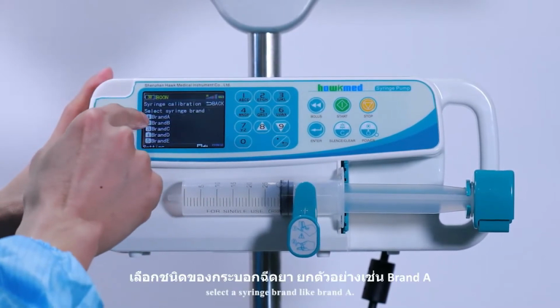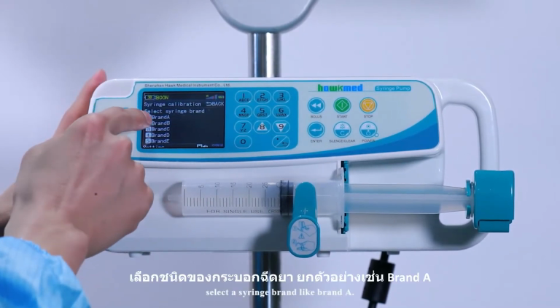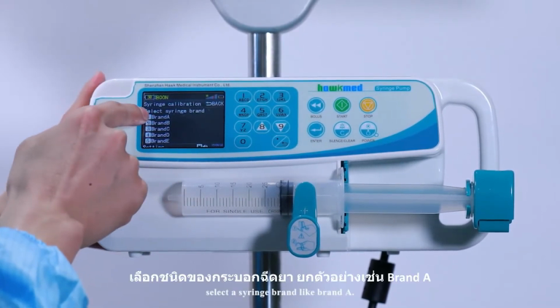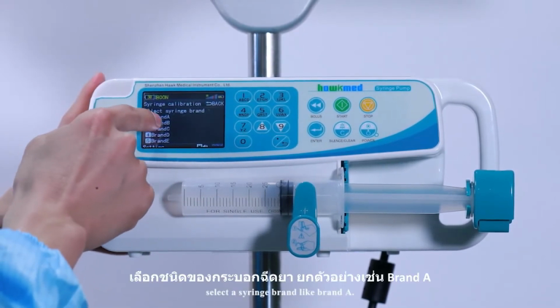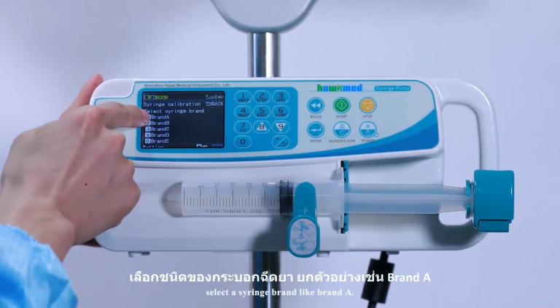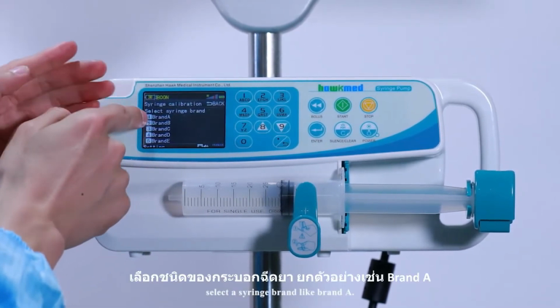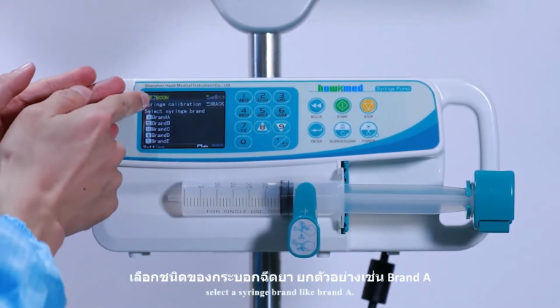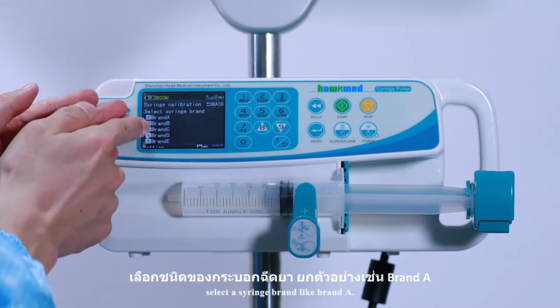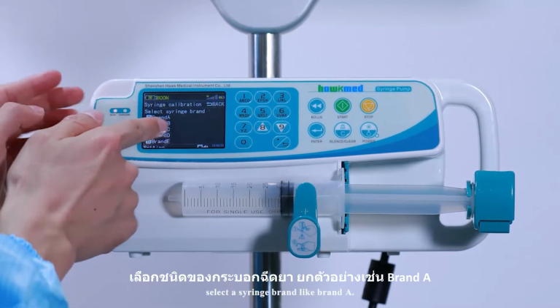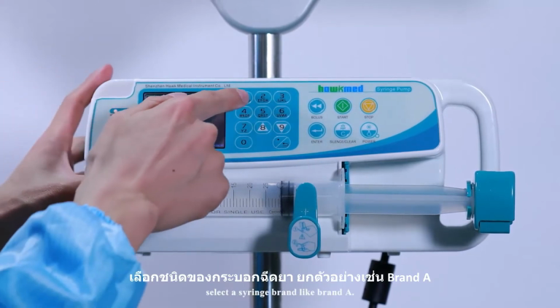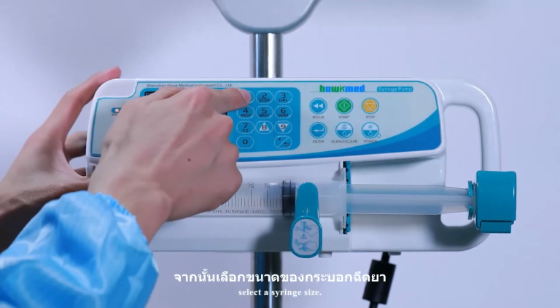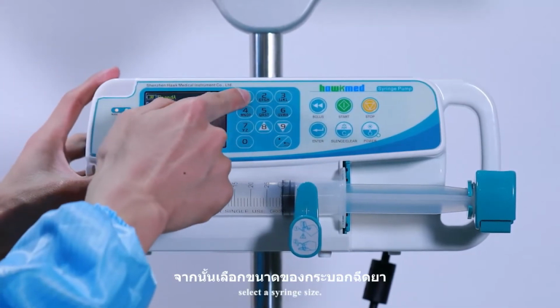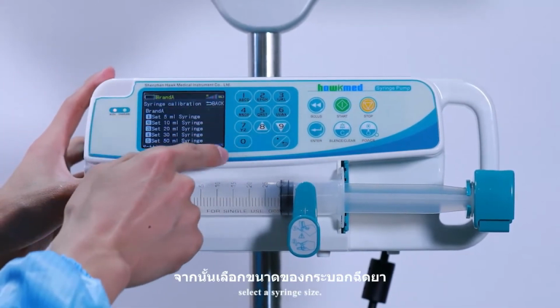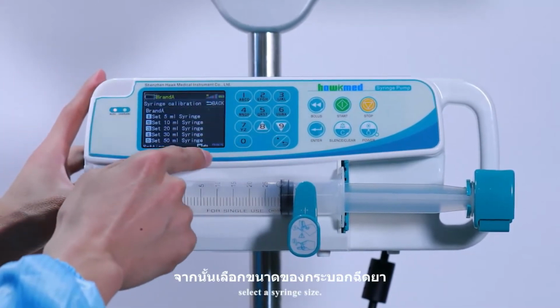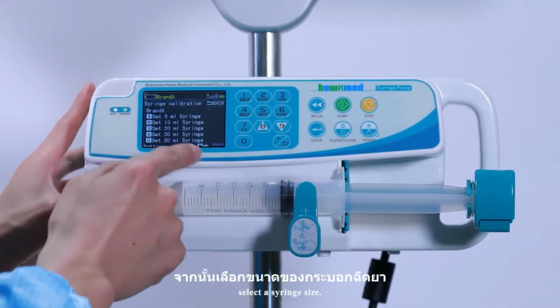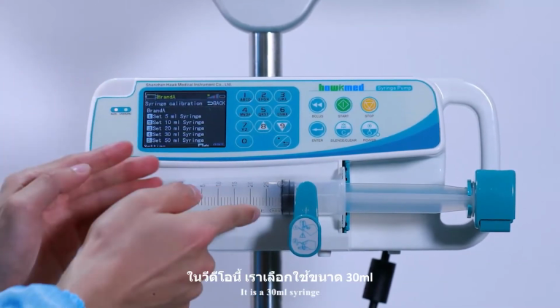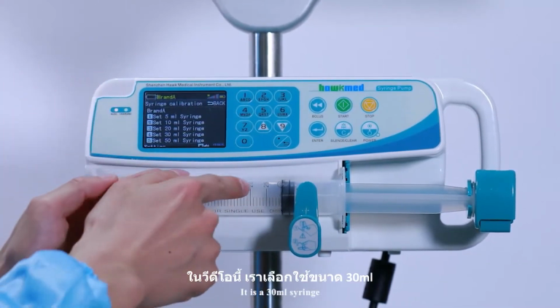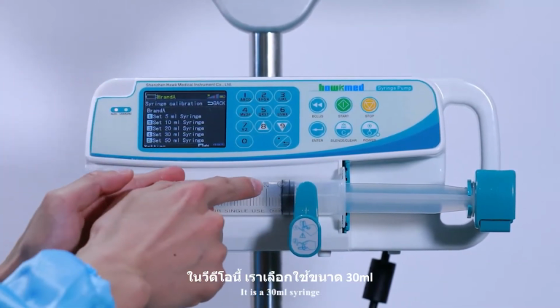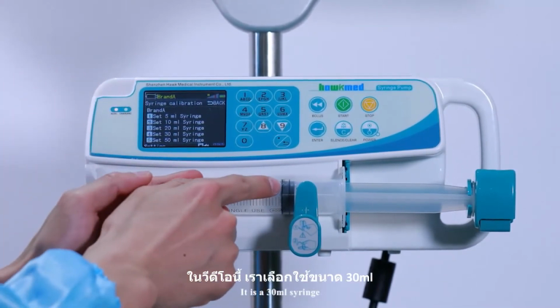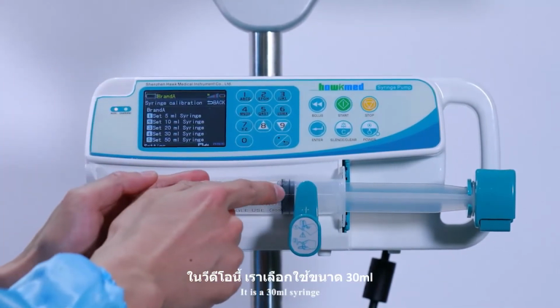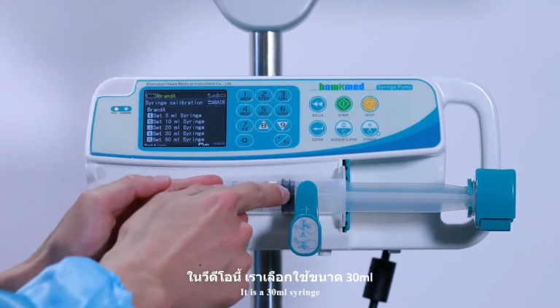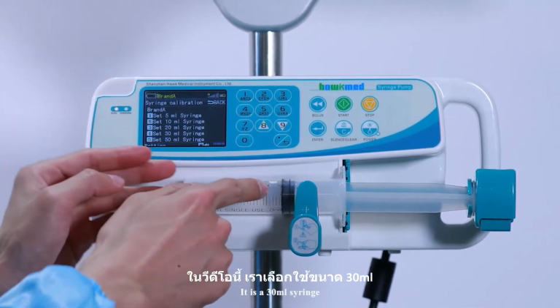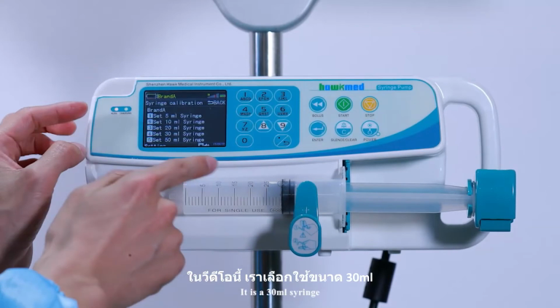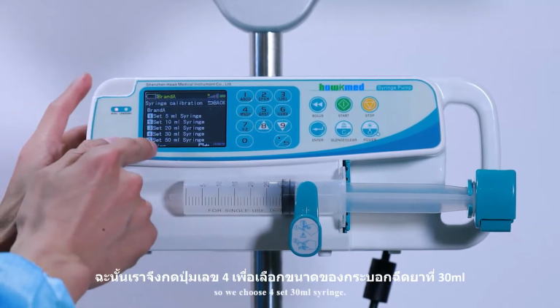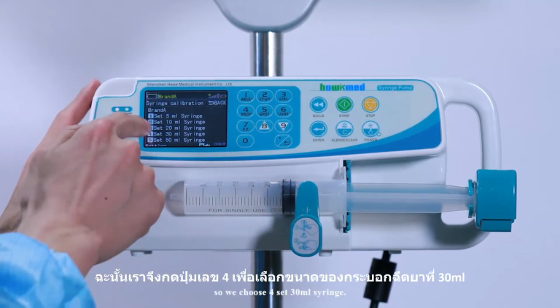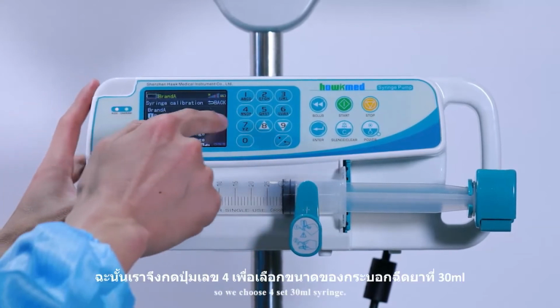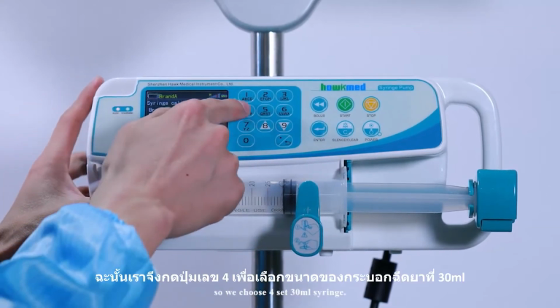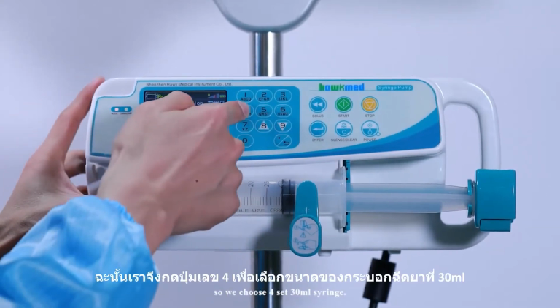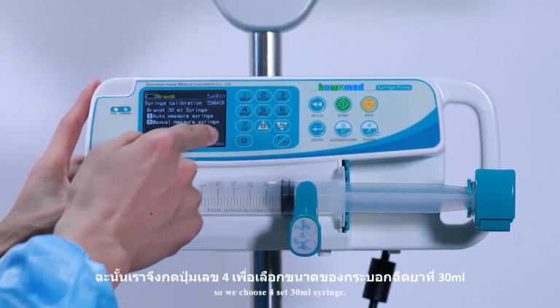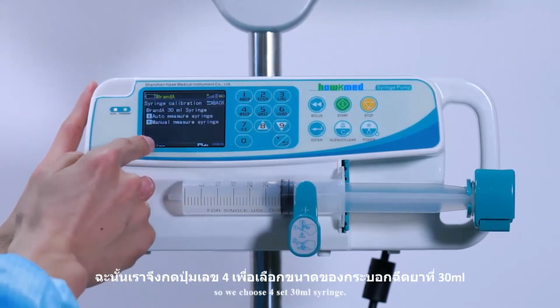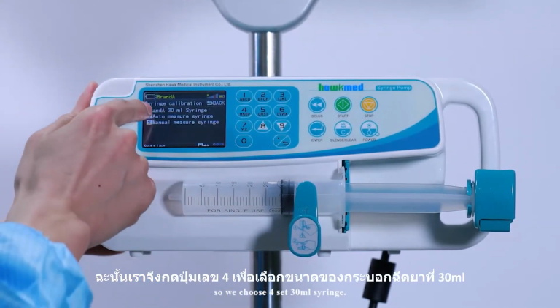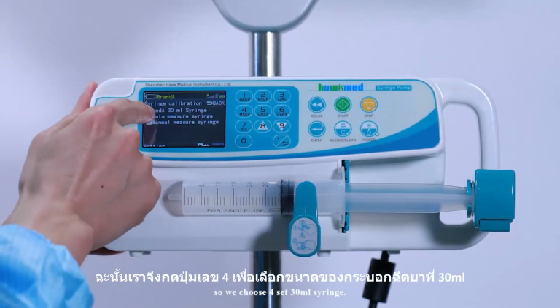Select a syringe brand — for example, brand A. Then select the syringe size. Since it is a 30ml syringe, choose option 4 and select 30ml syringe.